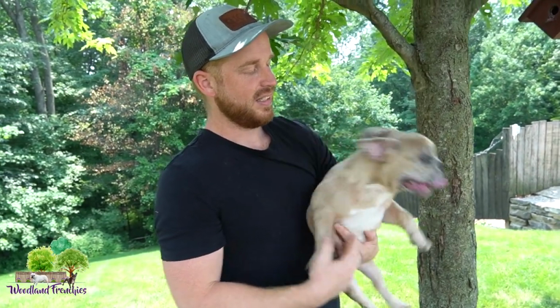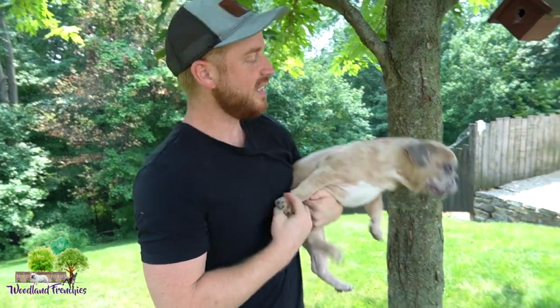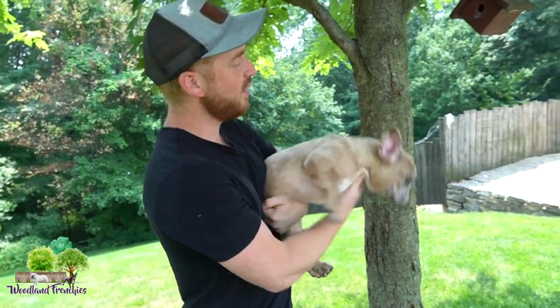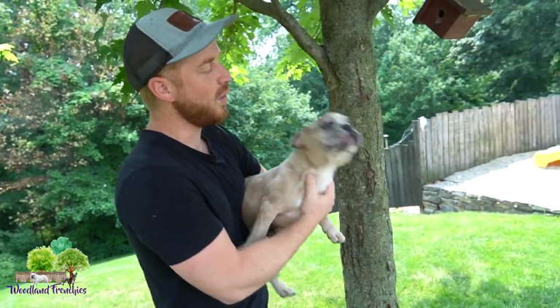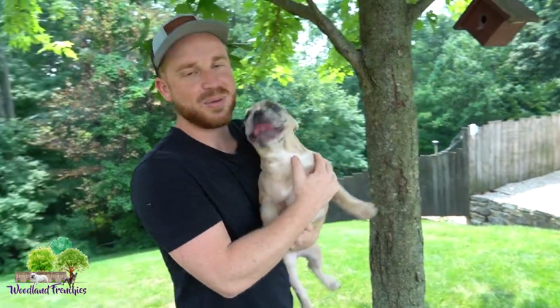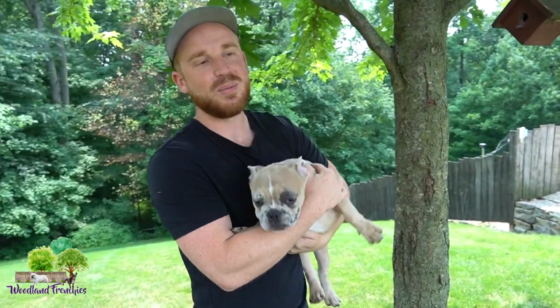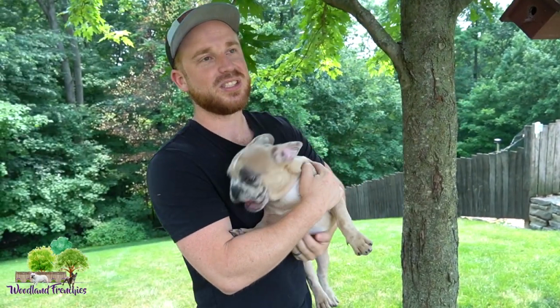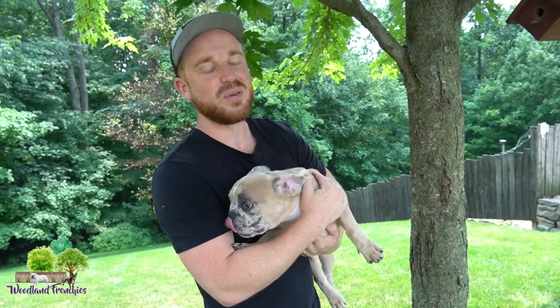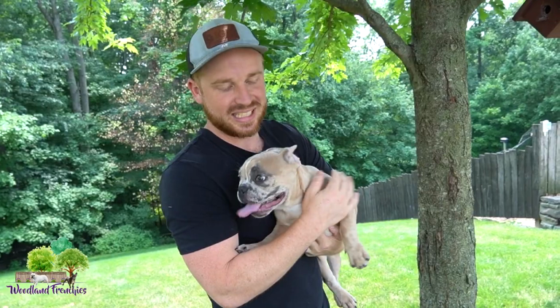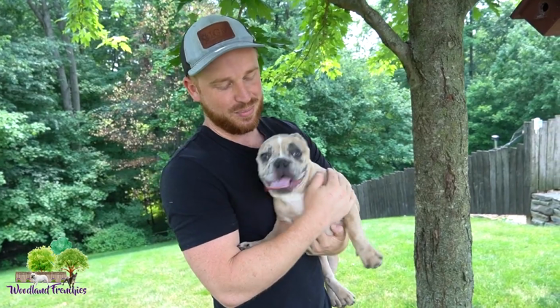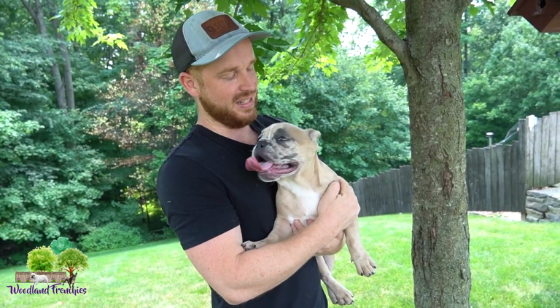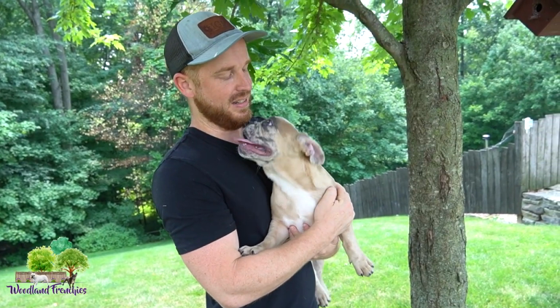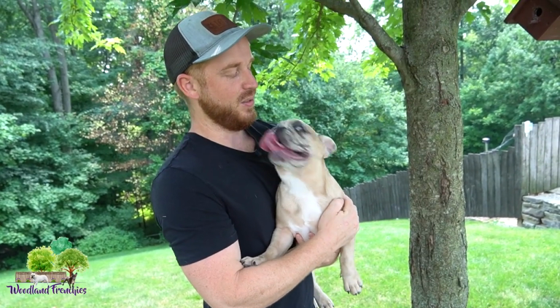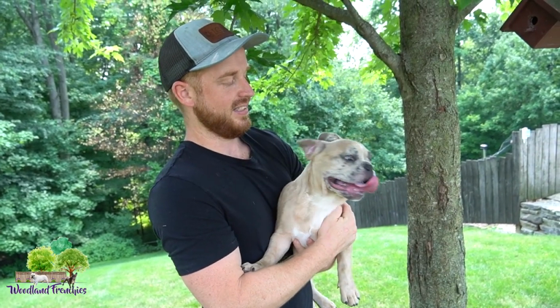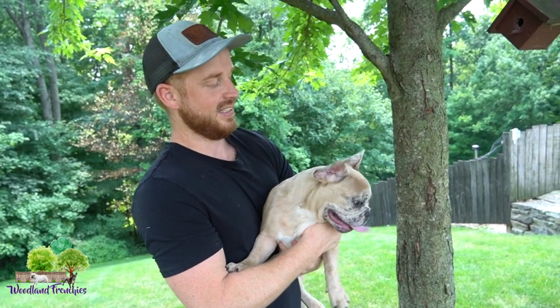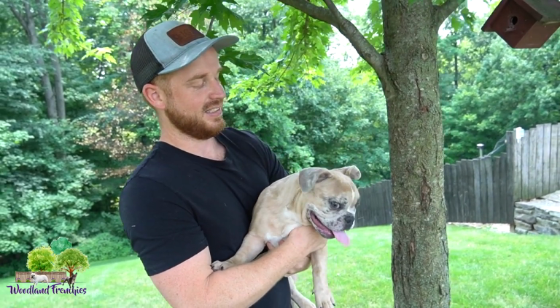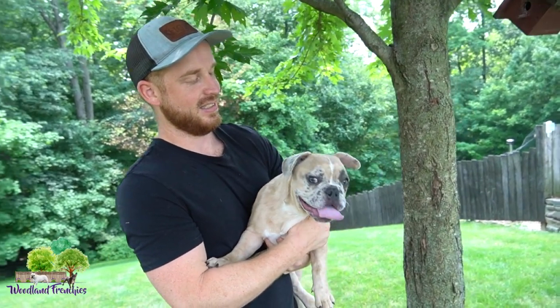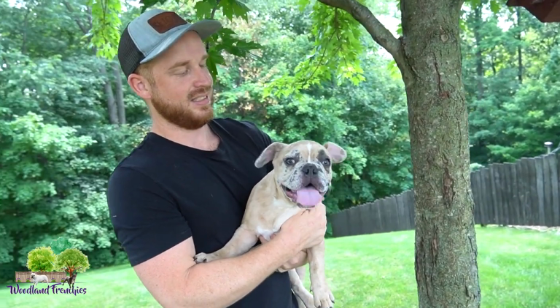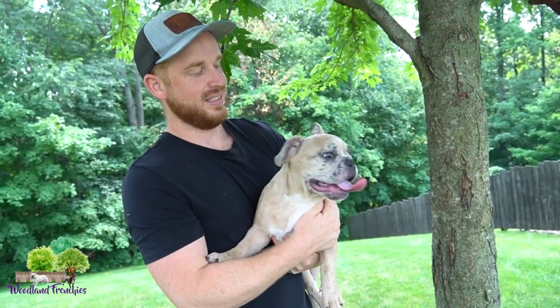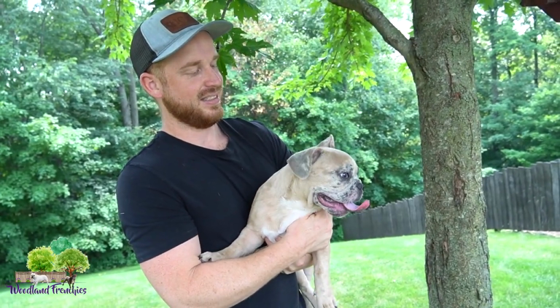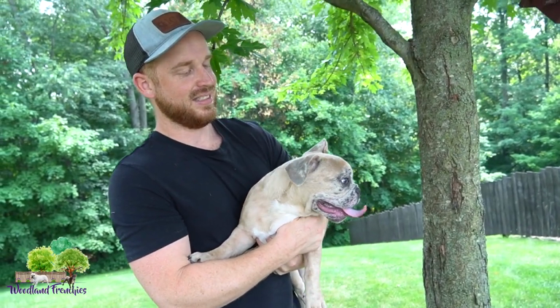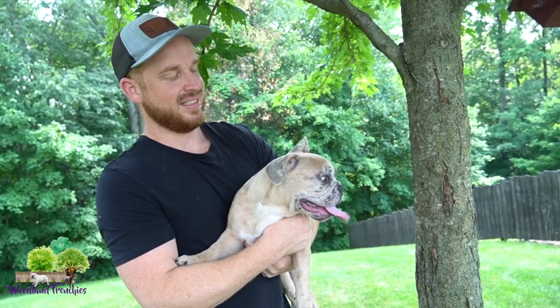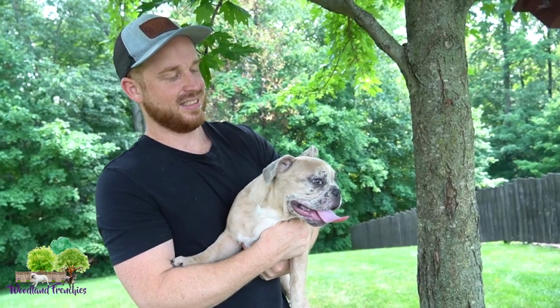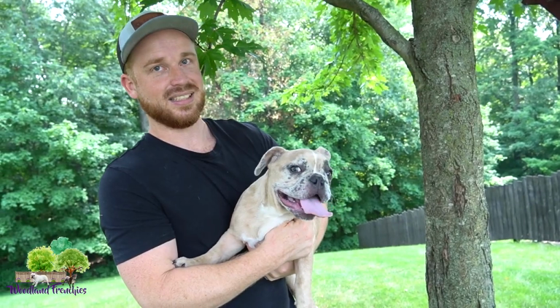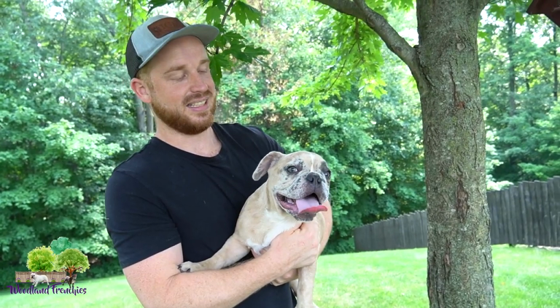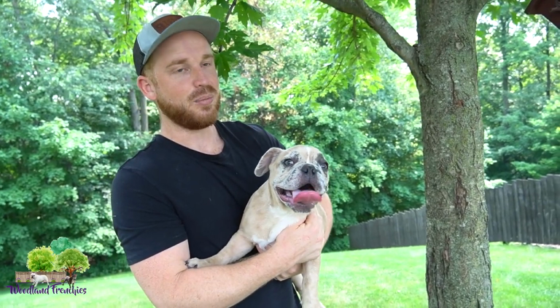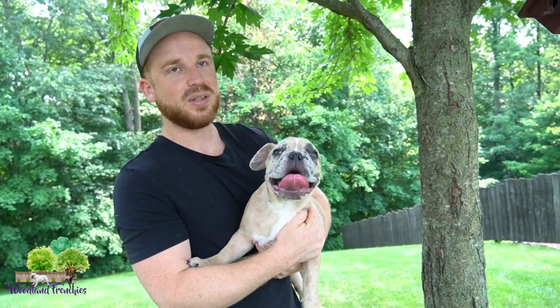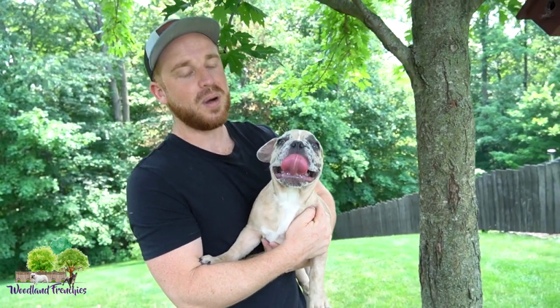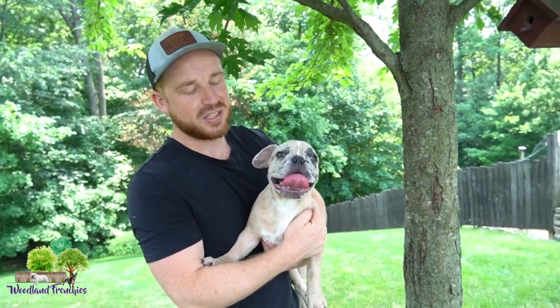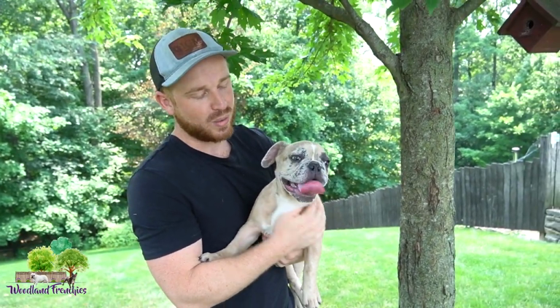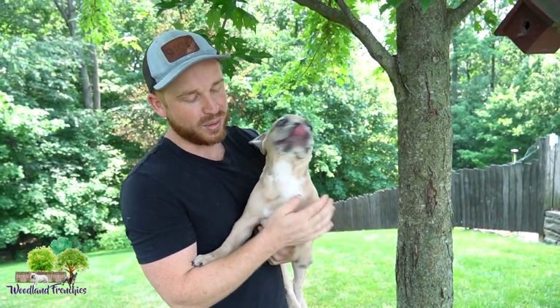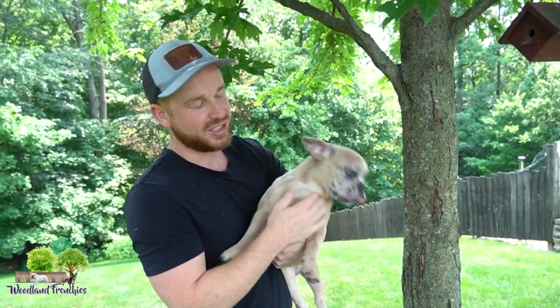His ears are getting there — they're just not fully standing up yet. Sometimes they'll go up when he perks up, but they just won't quite hold the position.